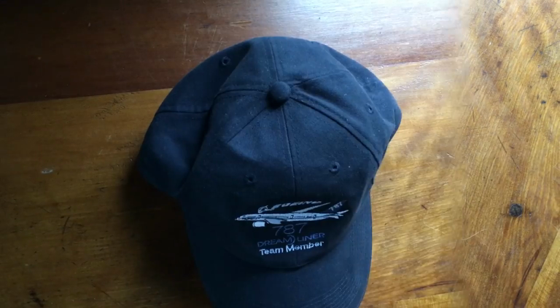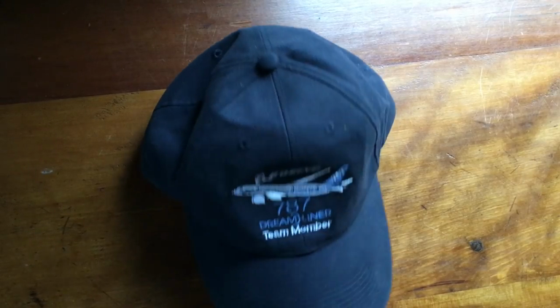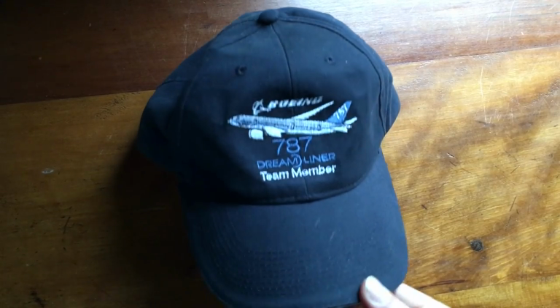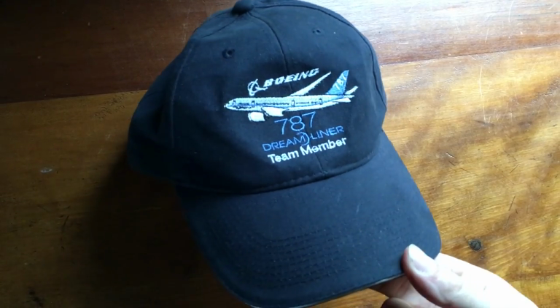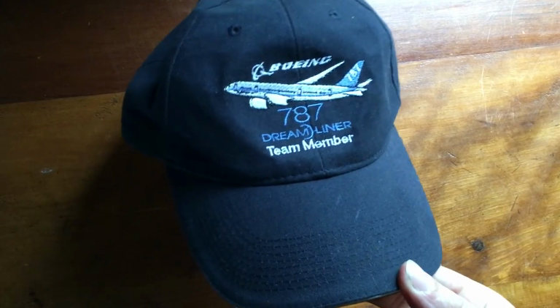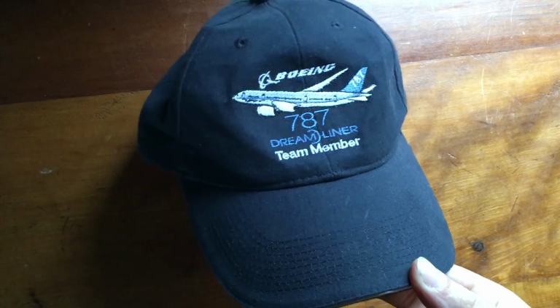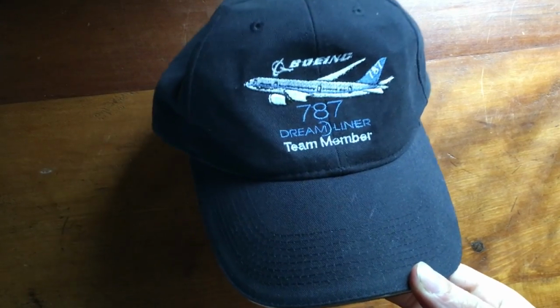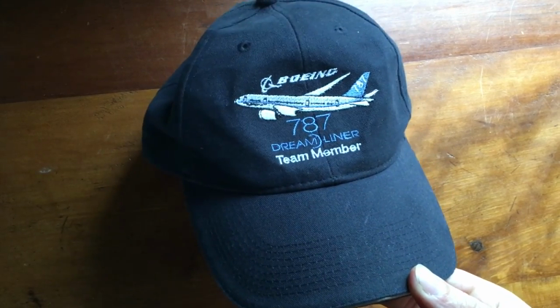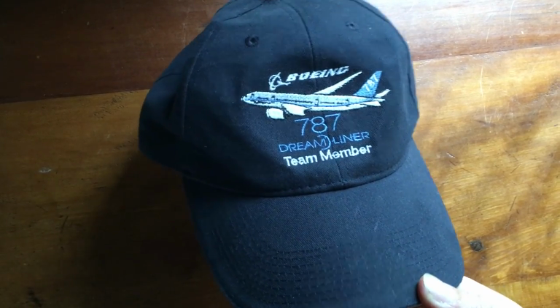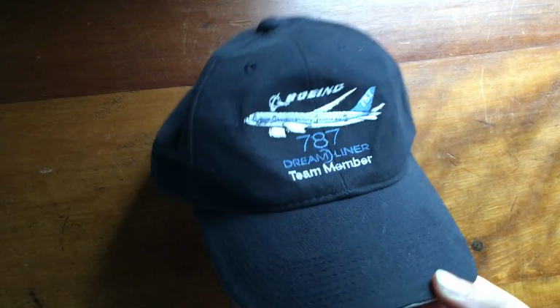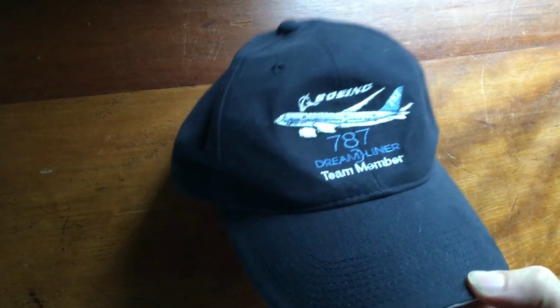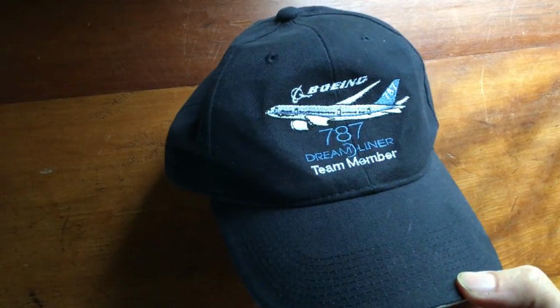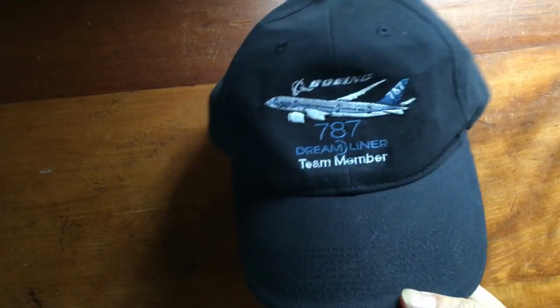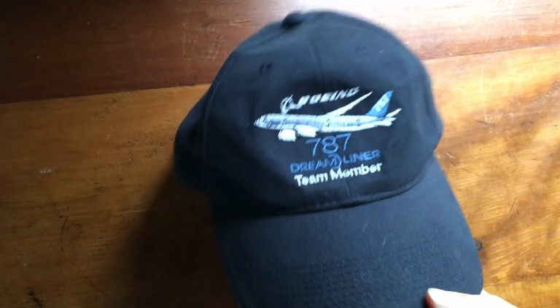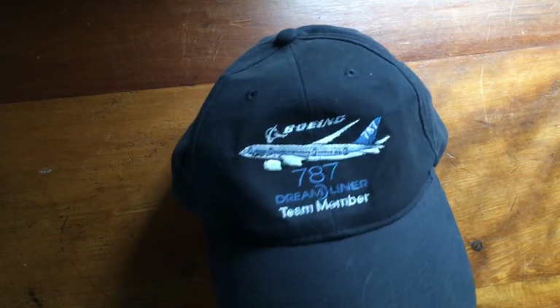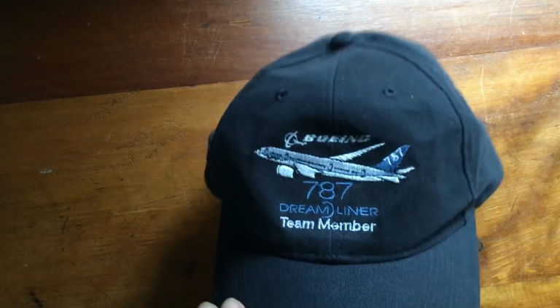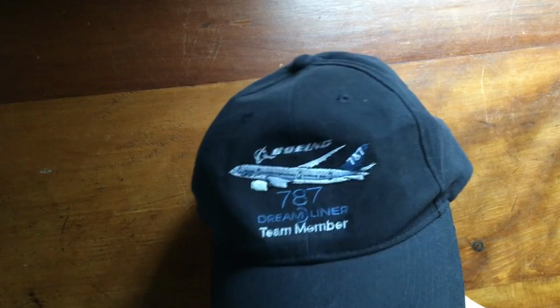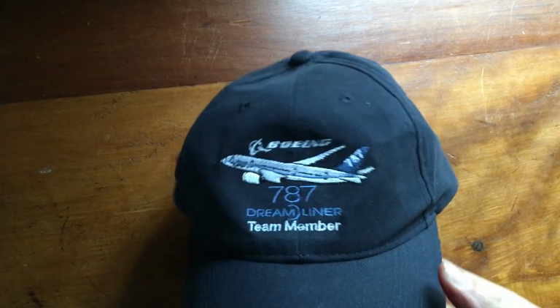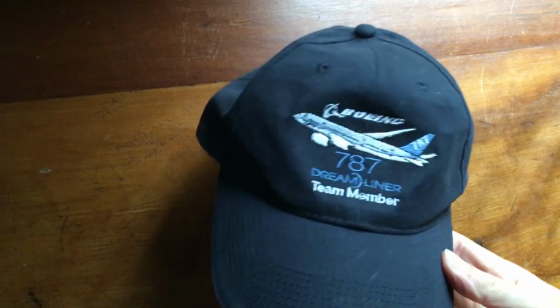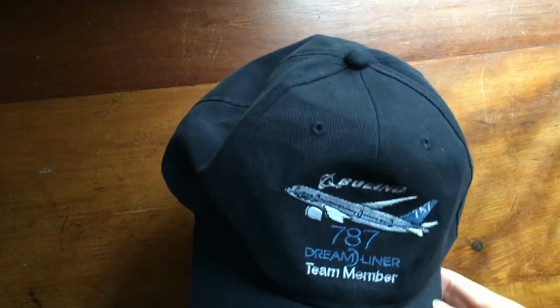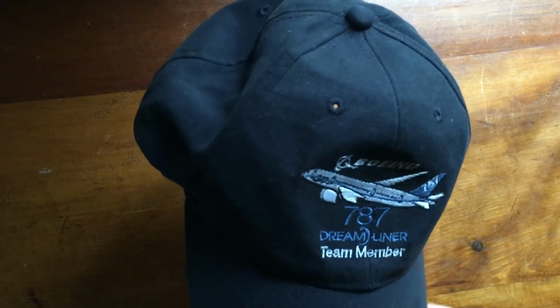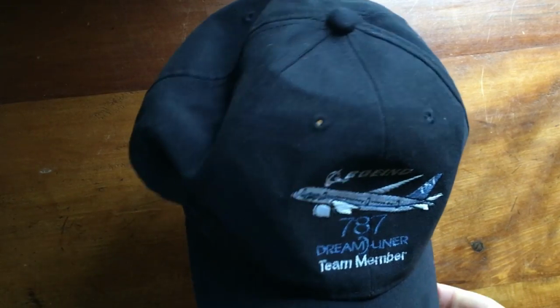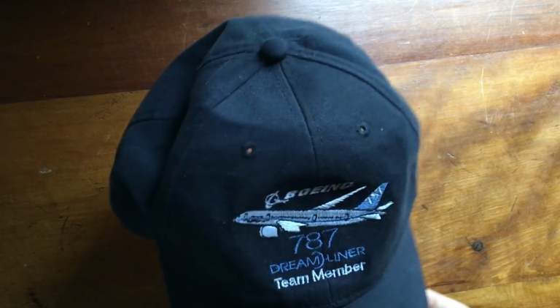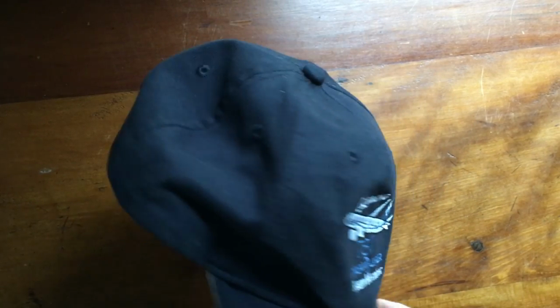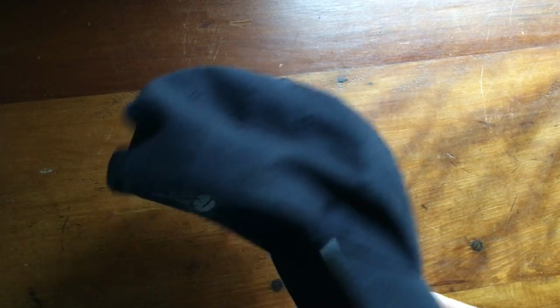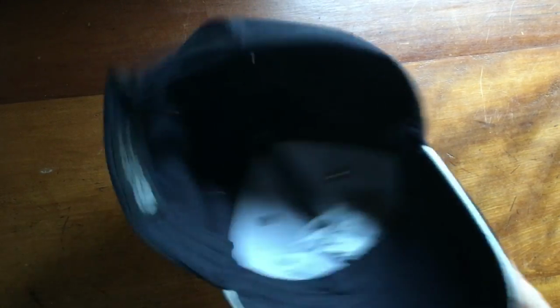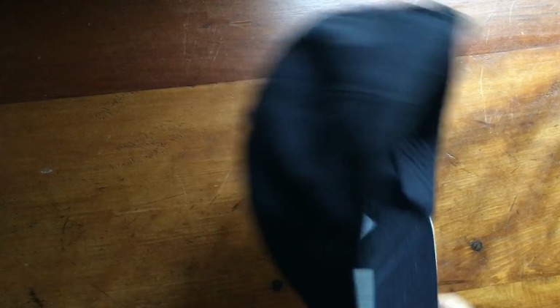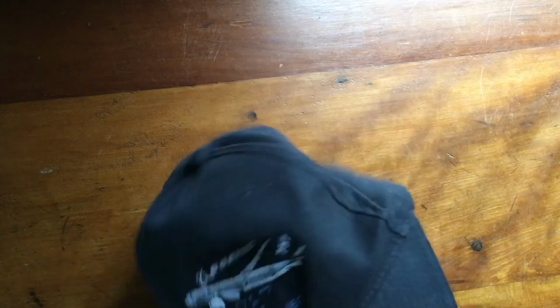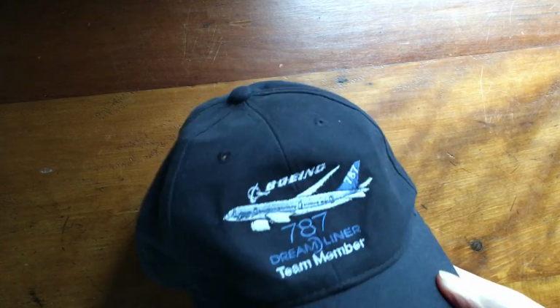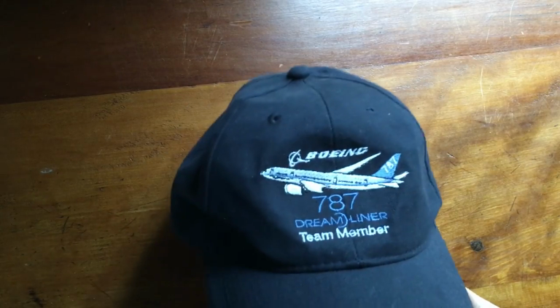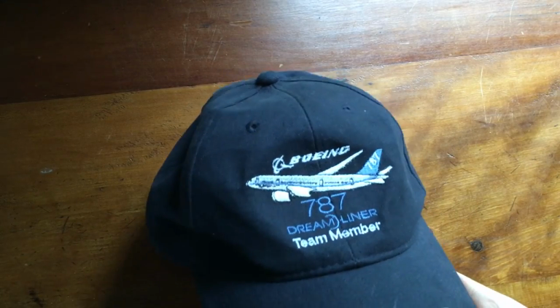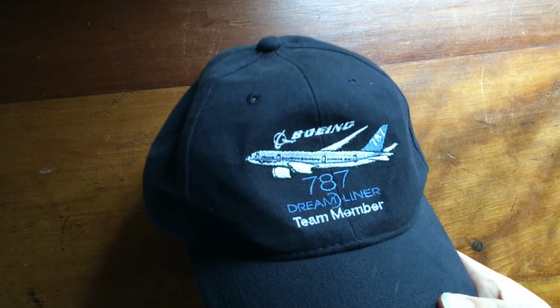This is a Boeing 787 Dreamliner team member hat. I saw it at a thrift store and thought it was interesting. I put it up online and accepted a best offer of about $24. It had been up for a little while, so I'm glad to get rid of it.